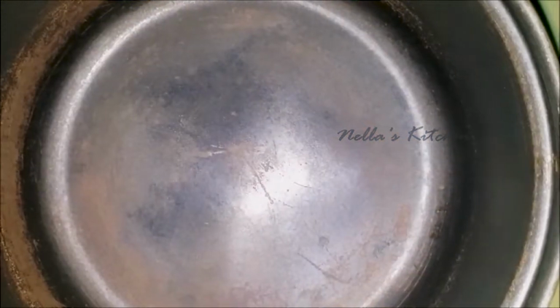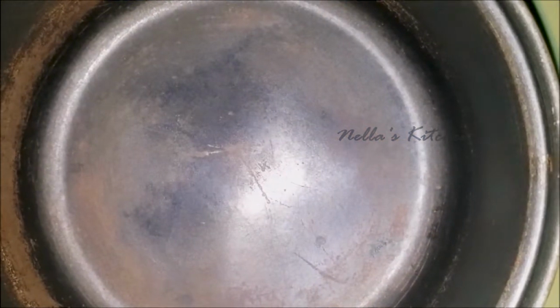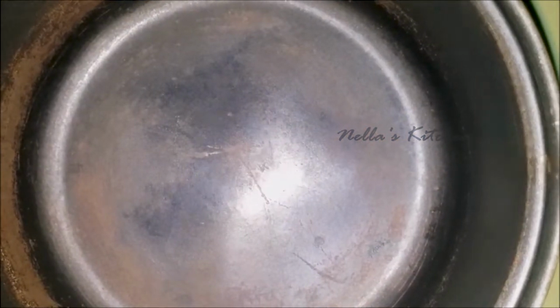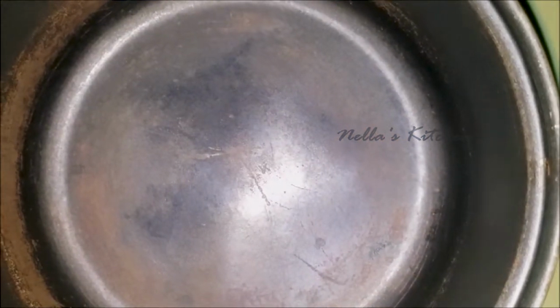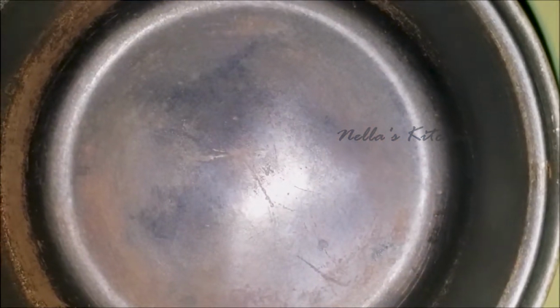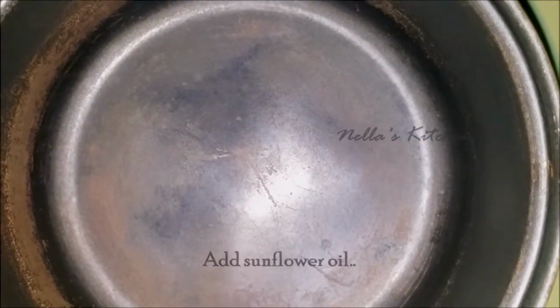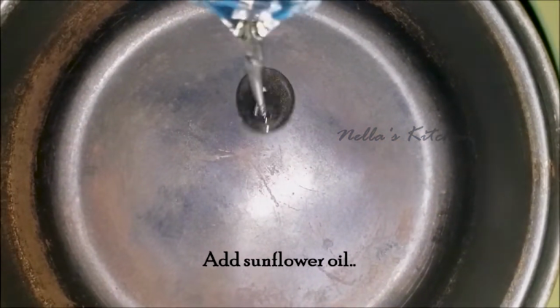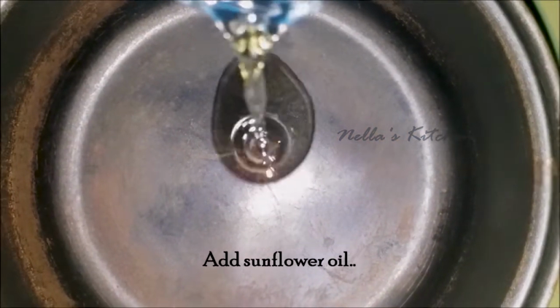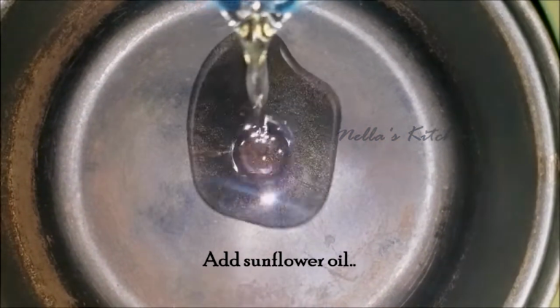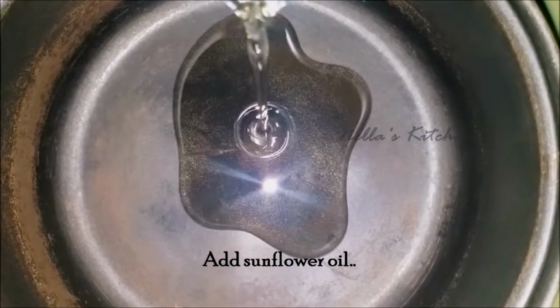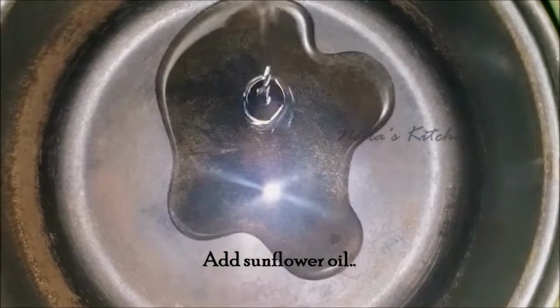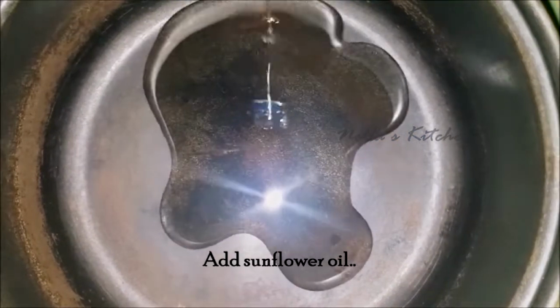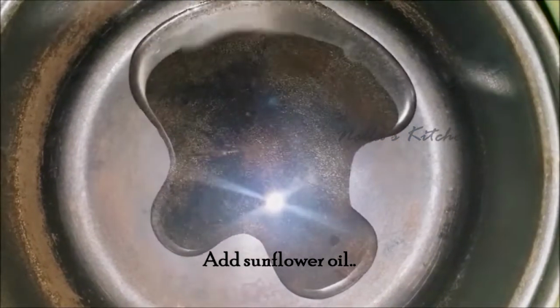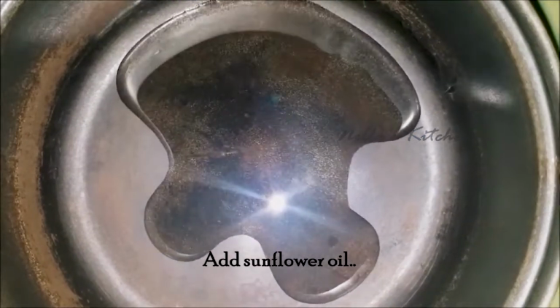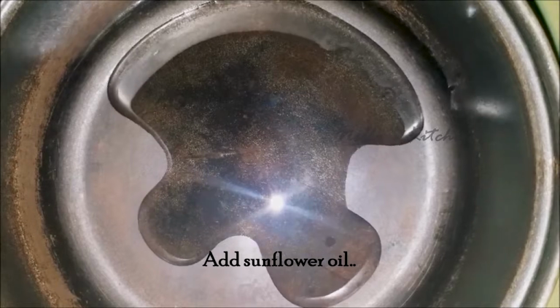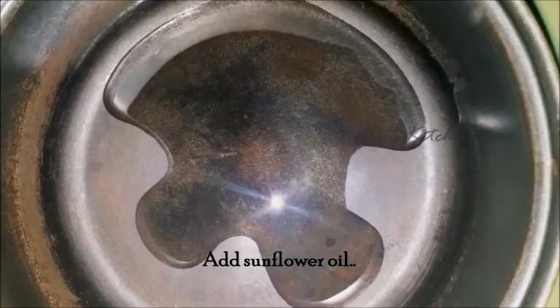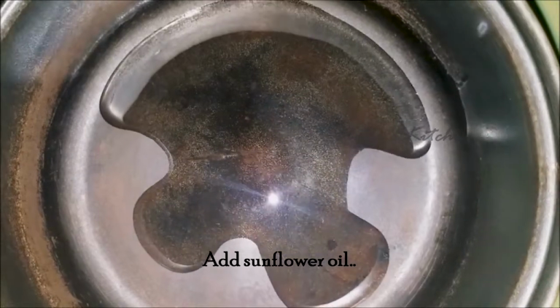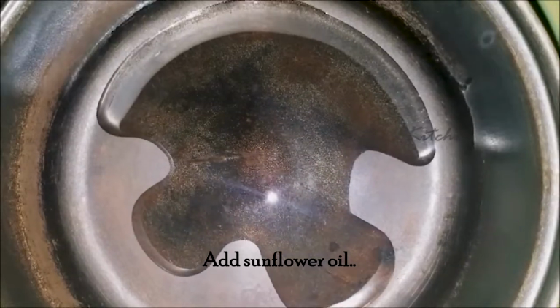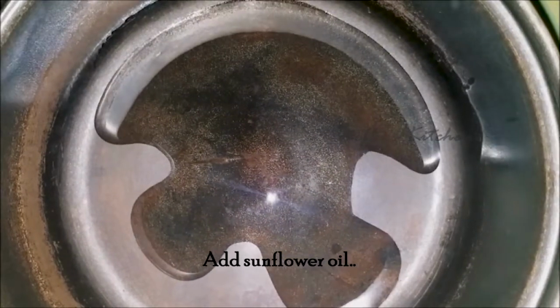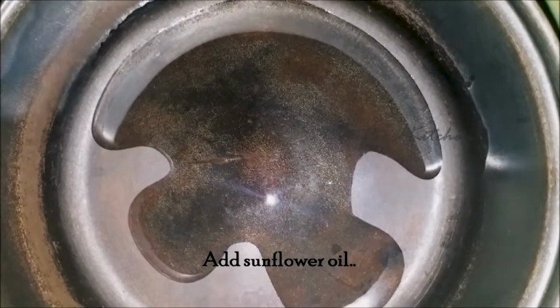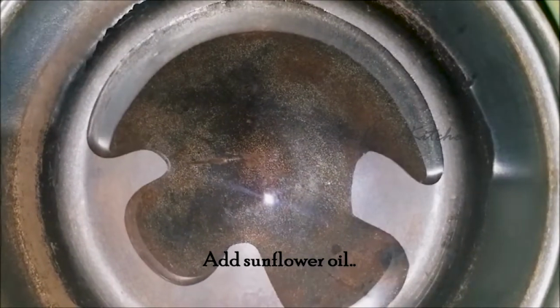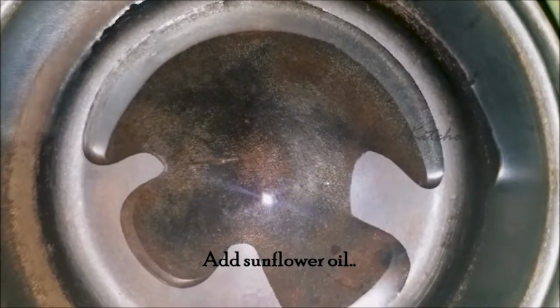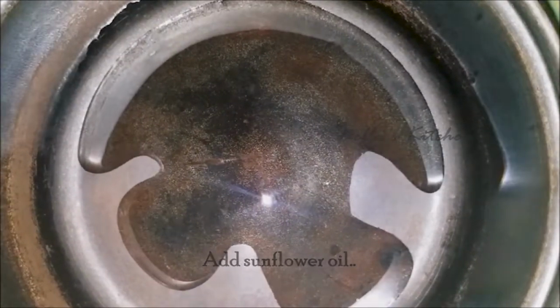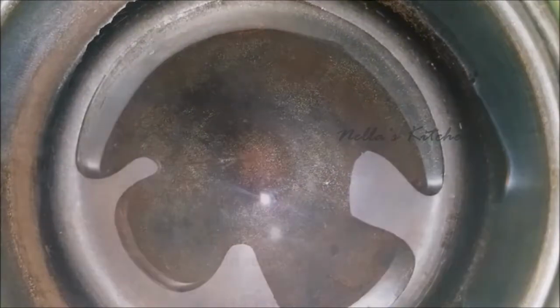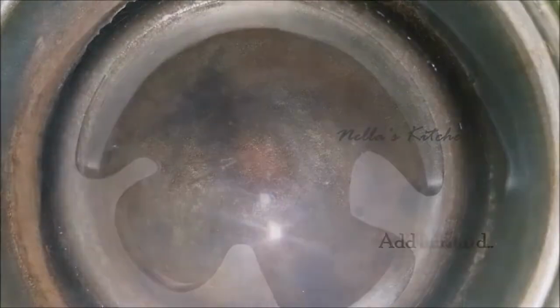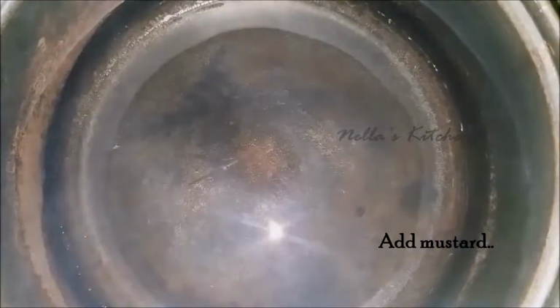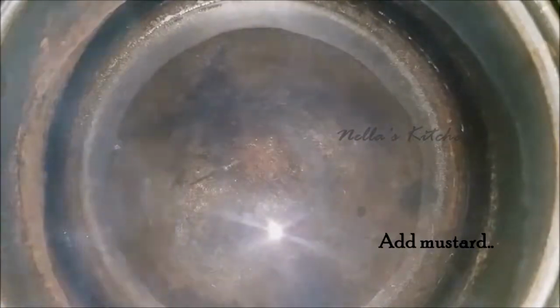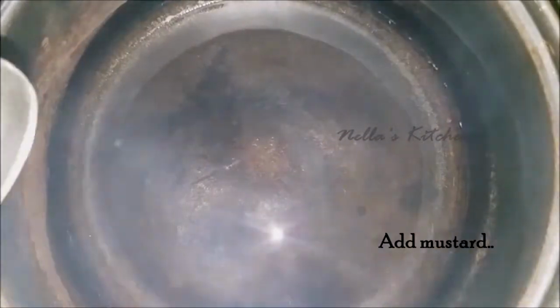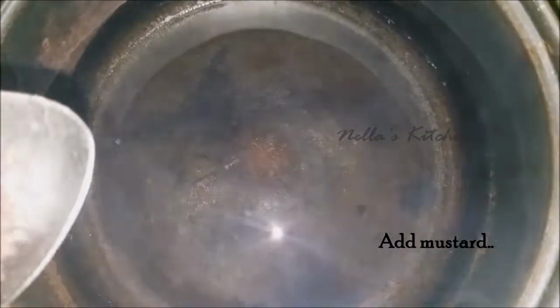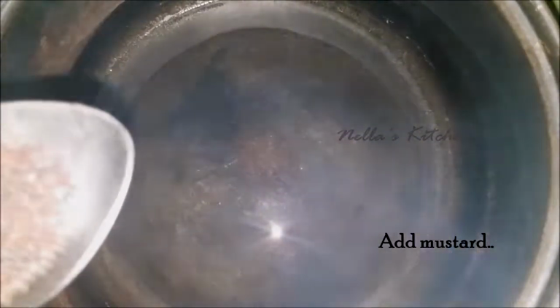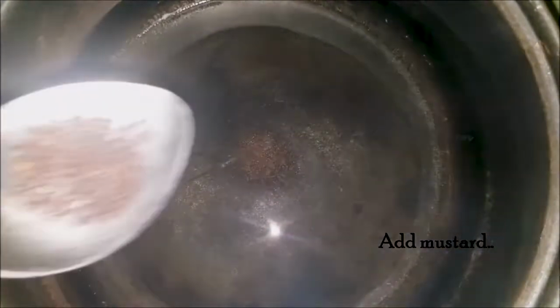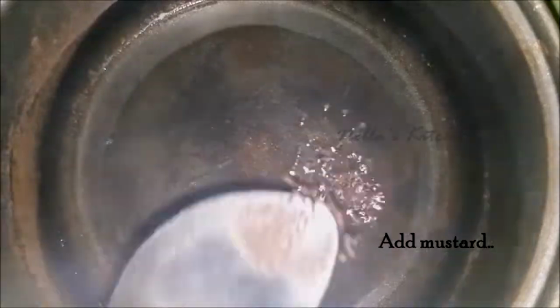We will be able to make a little sunflower. We will be able to make a piece of water.